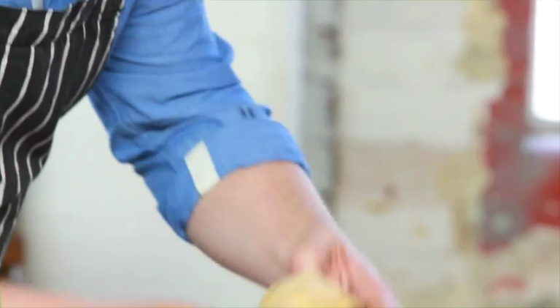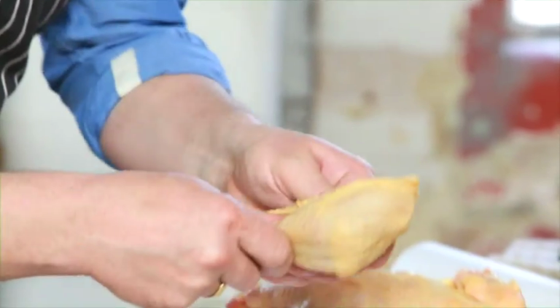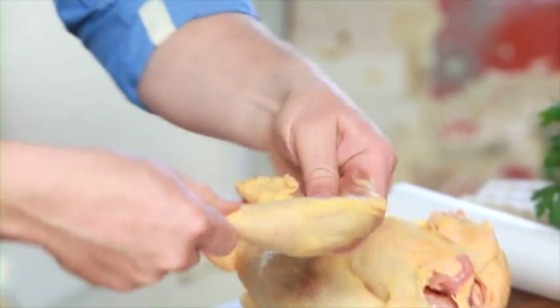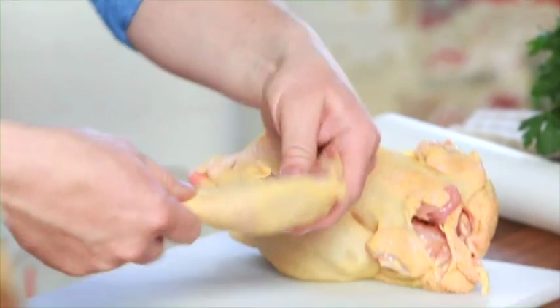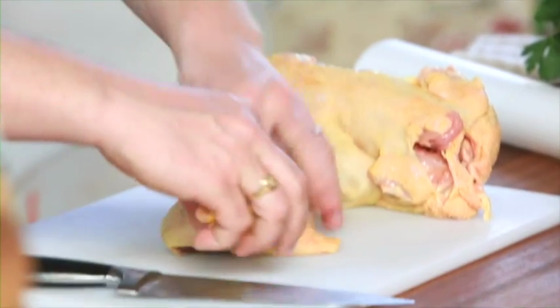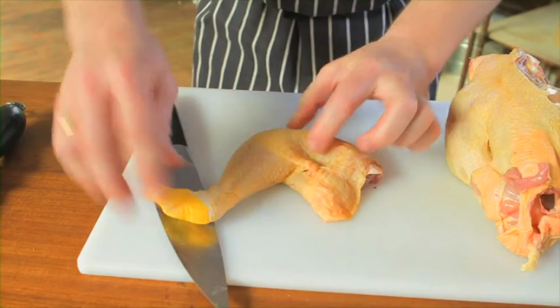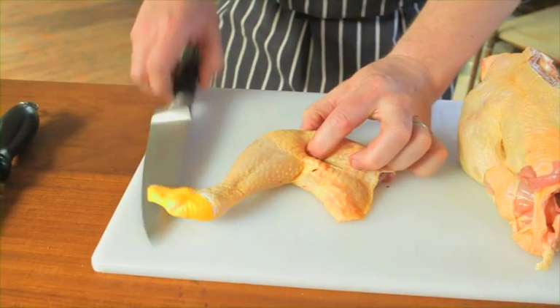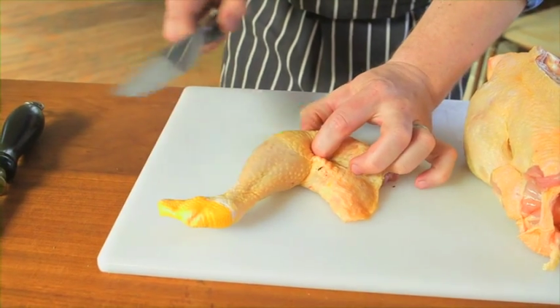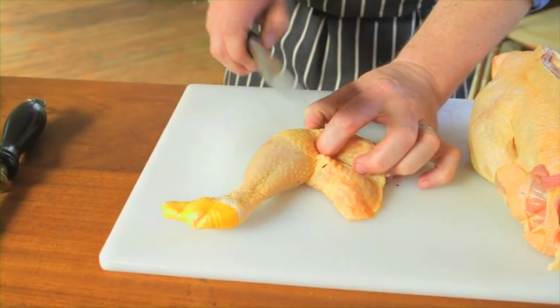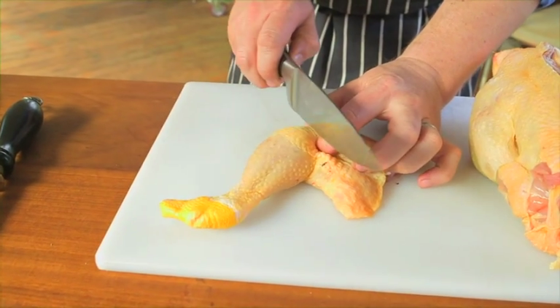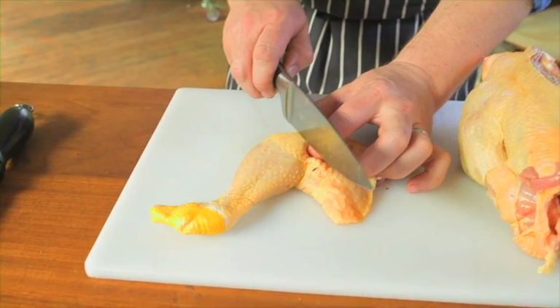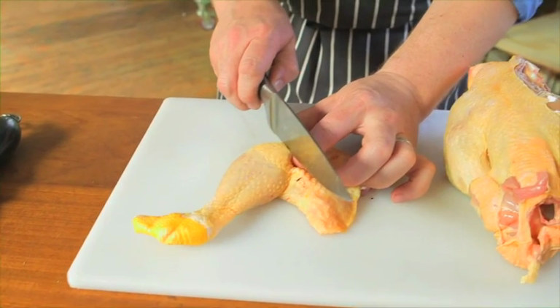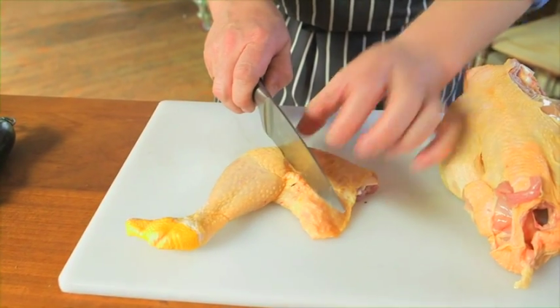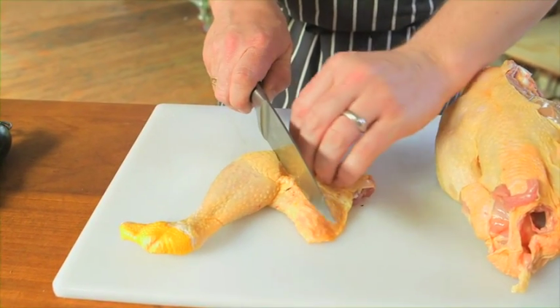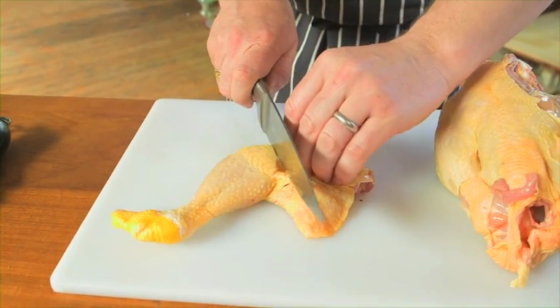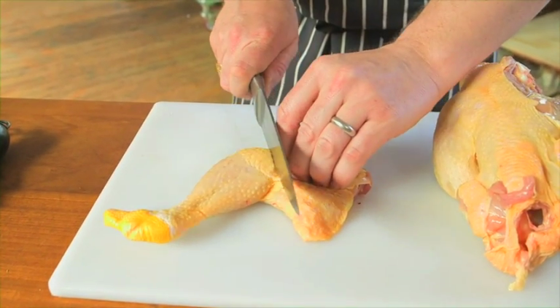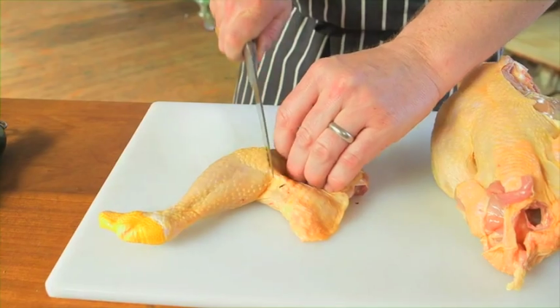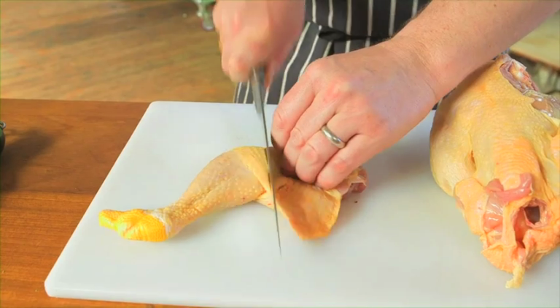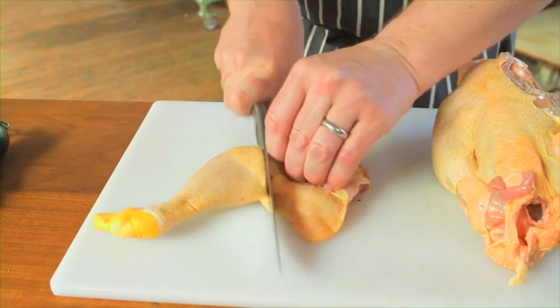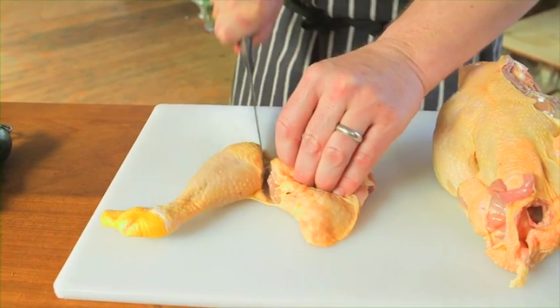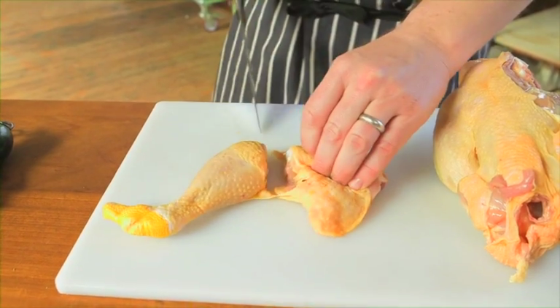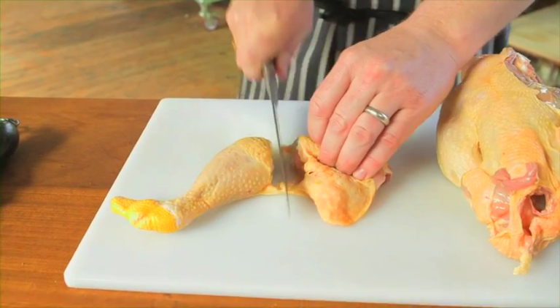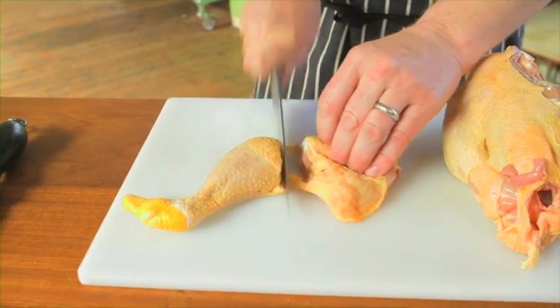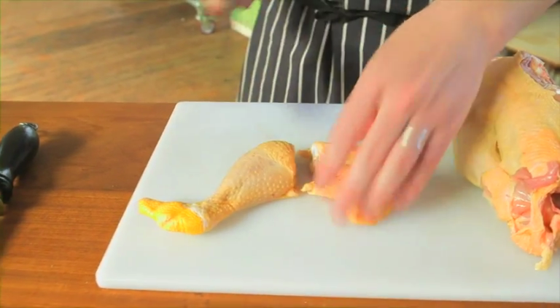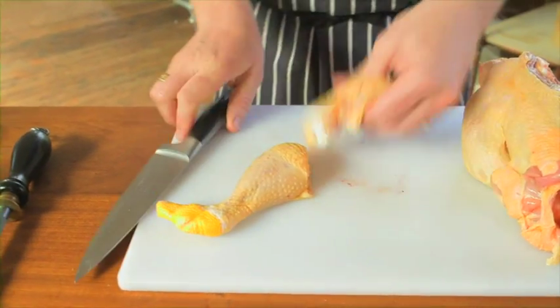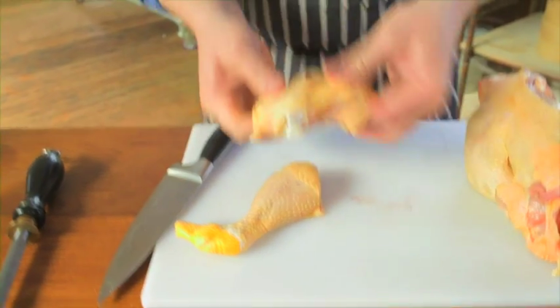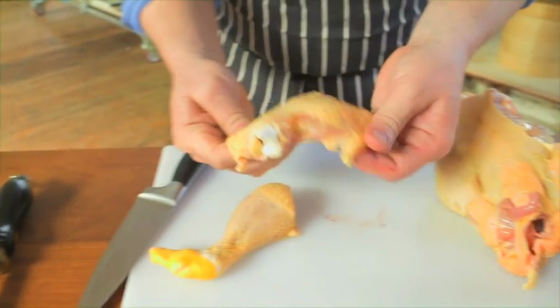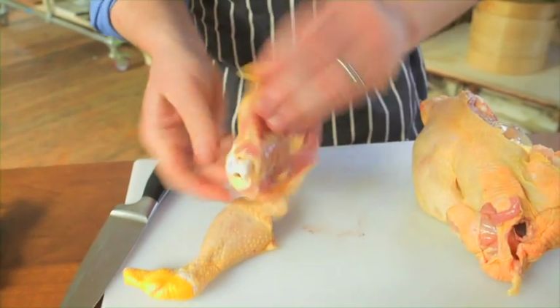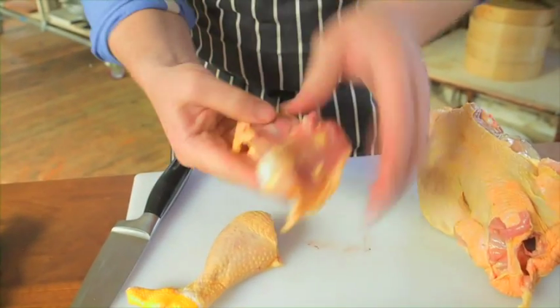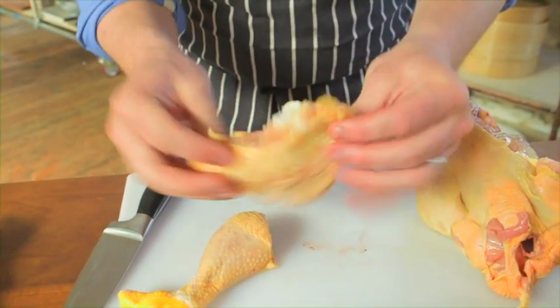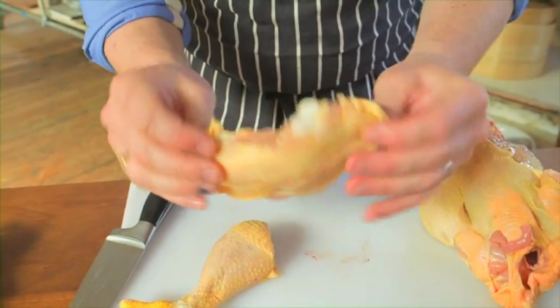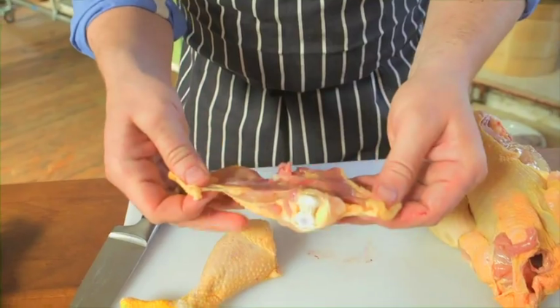Here we've got the joint. Put your finger in between it, you can feel it. So then put the knife there, remove your fingers, and you go all the way through and you get a perfect thigh — and there's a fair old bit of meat on there, look.